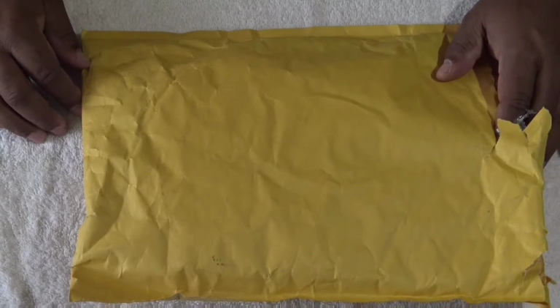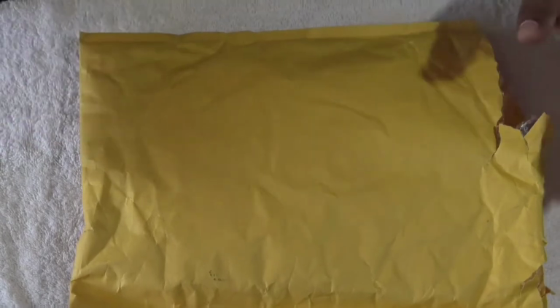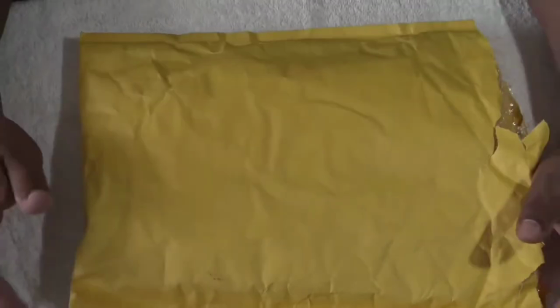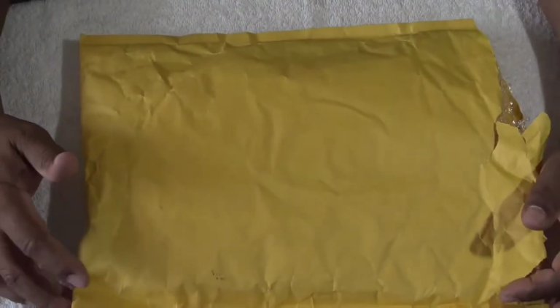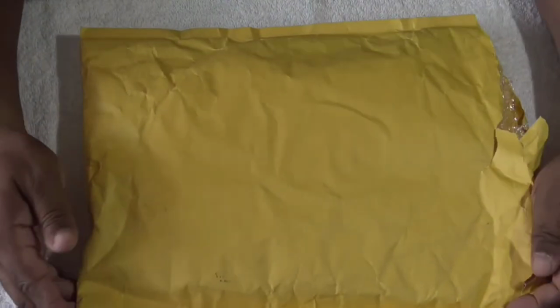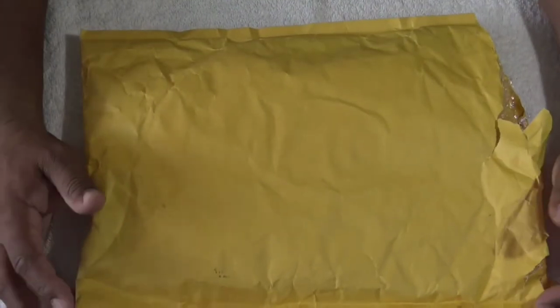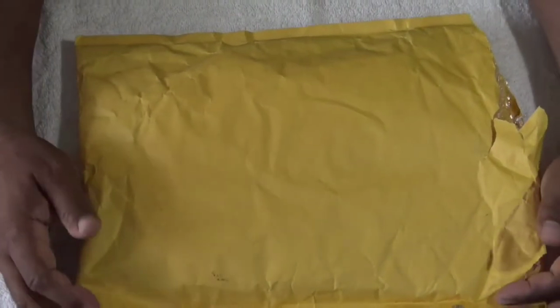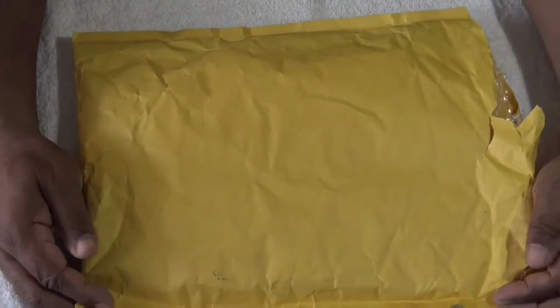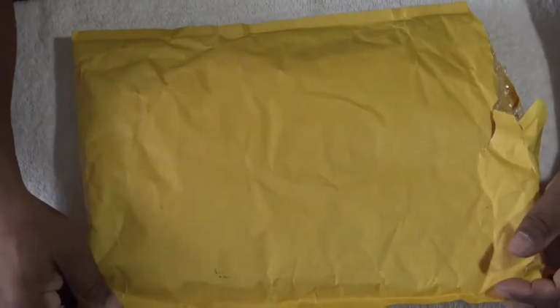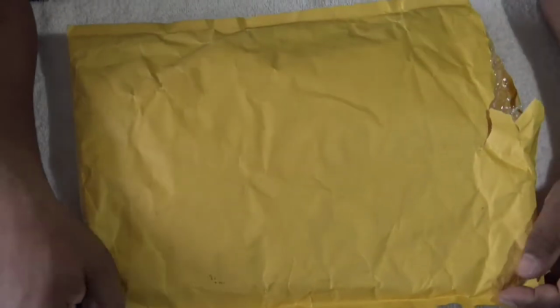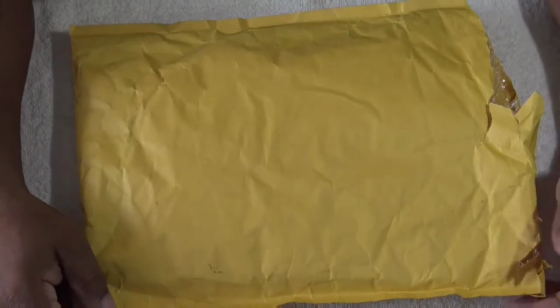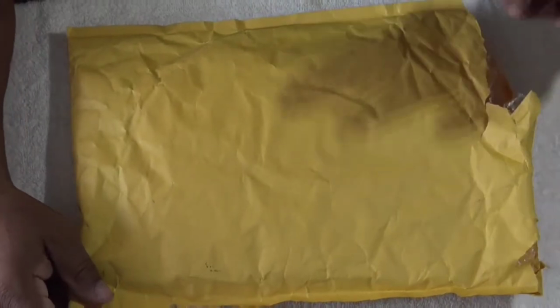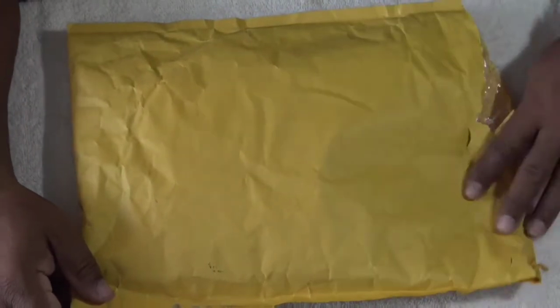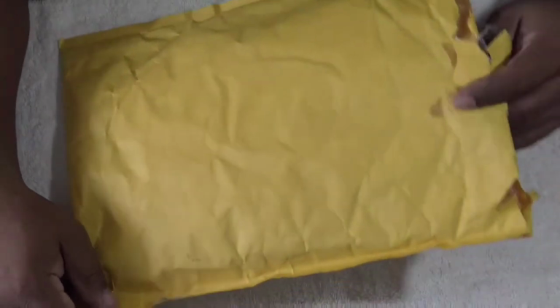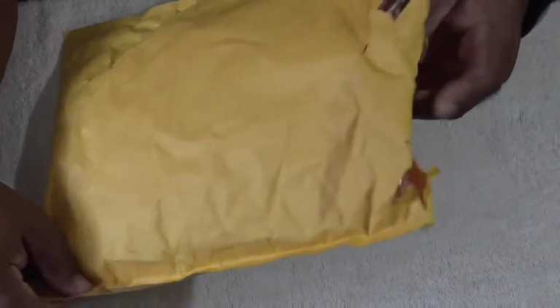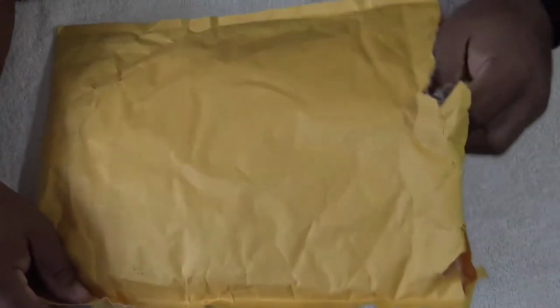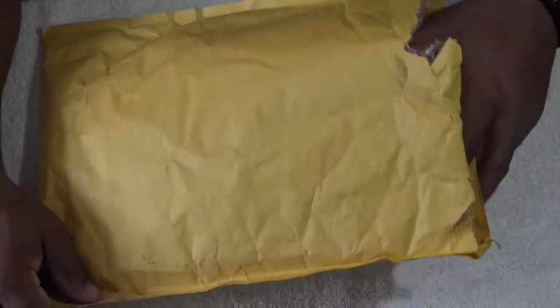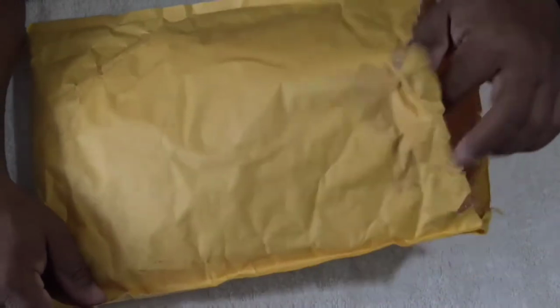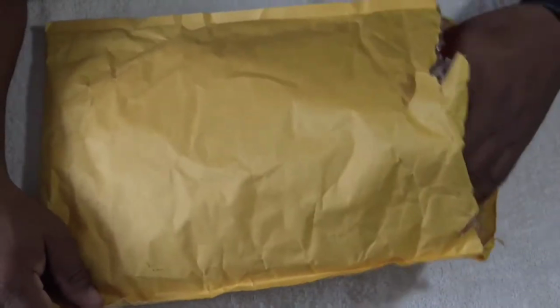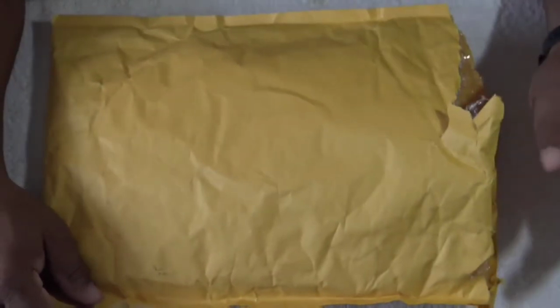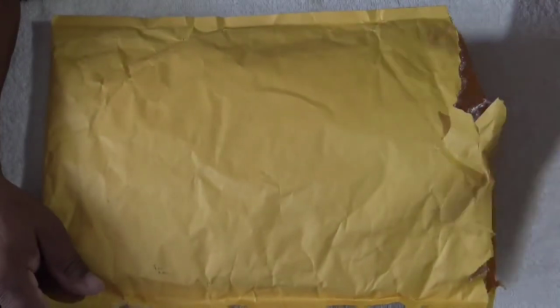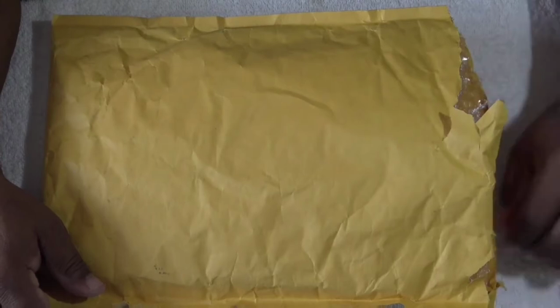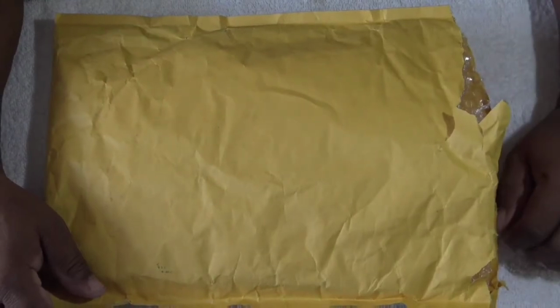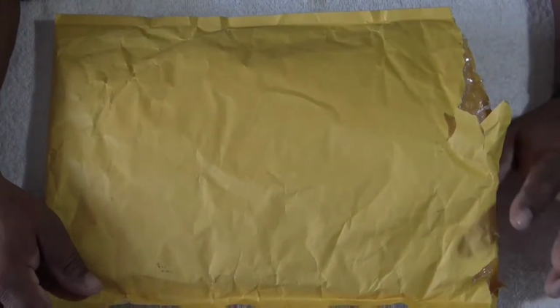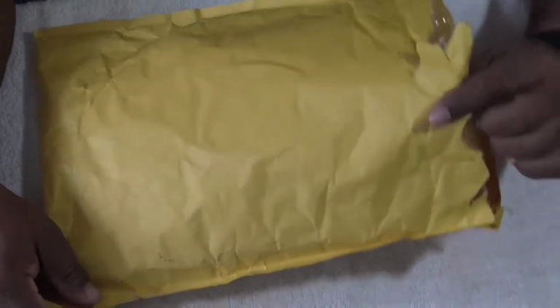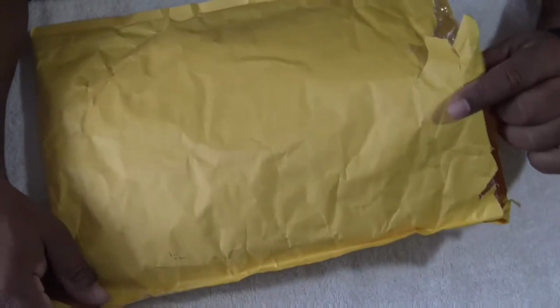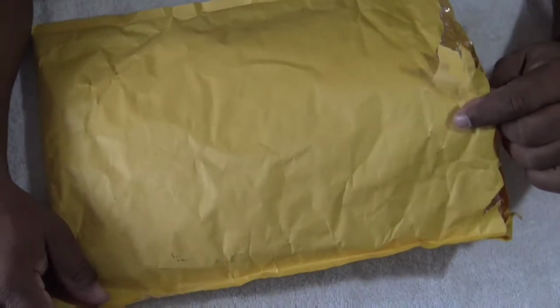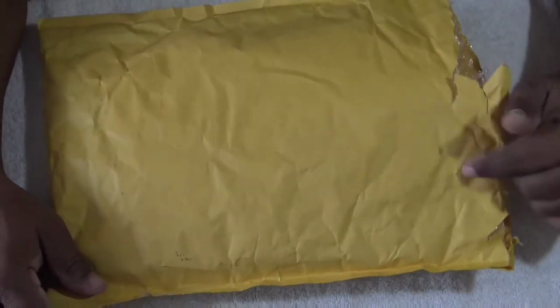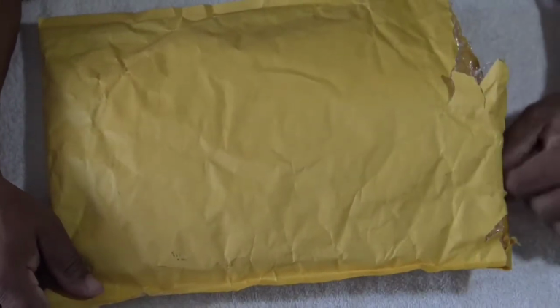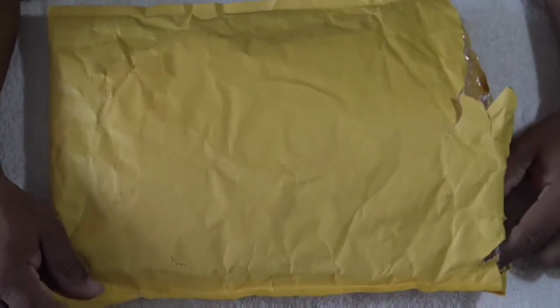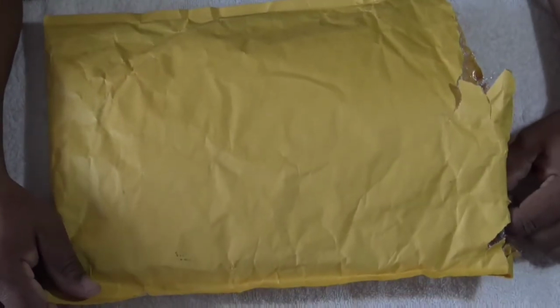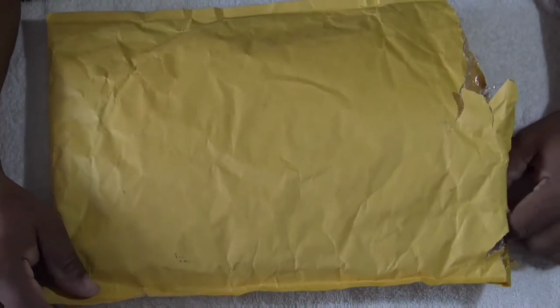Hi everybody, Mike Bishop for Tactical POV. And today I'm really excited about this. I pre-opened this box or bag — it's just packaged here — but I haven't taken anything out yet. I just want to make sure what was in here is what was sent to me.